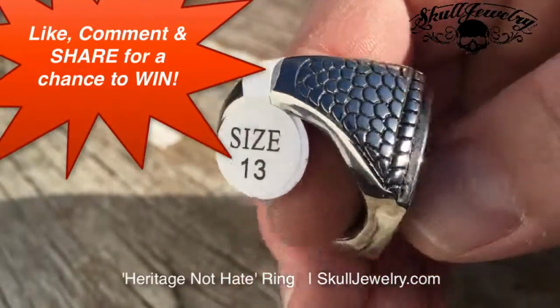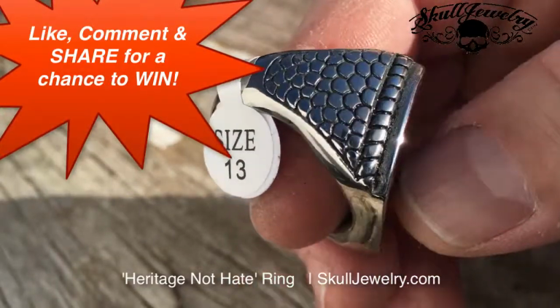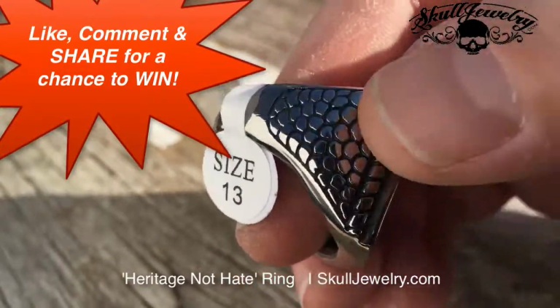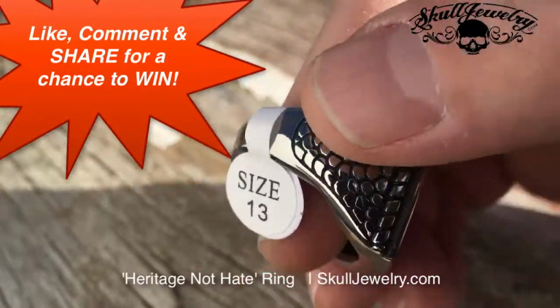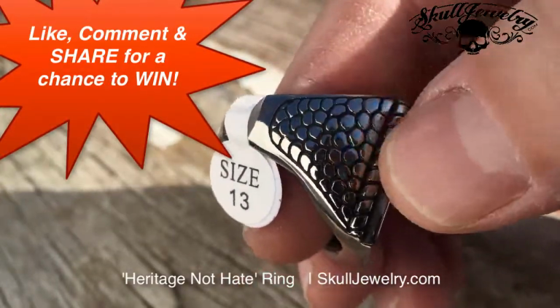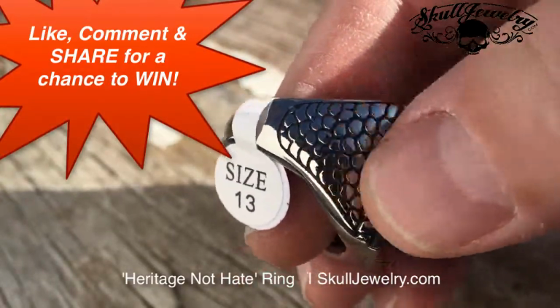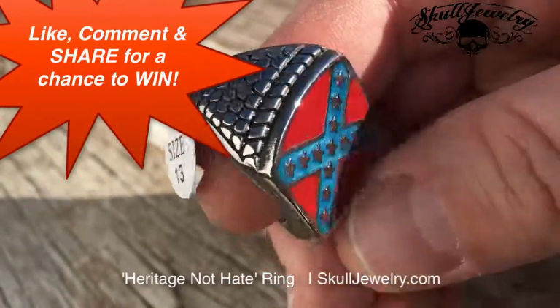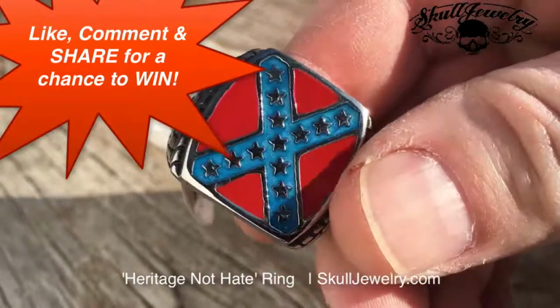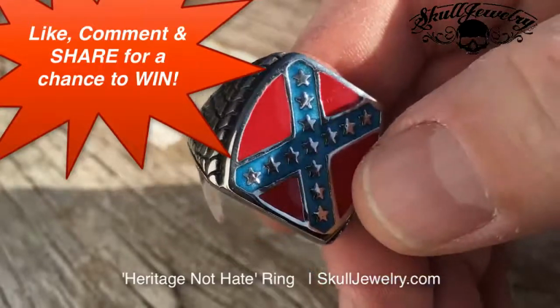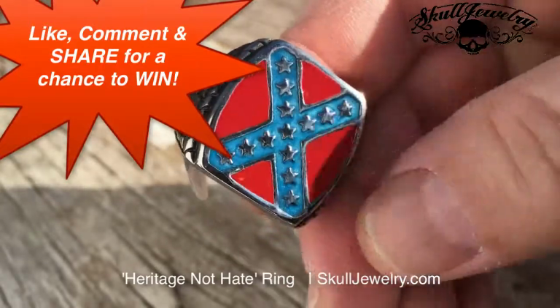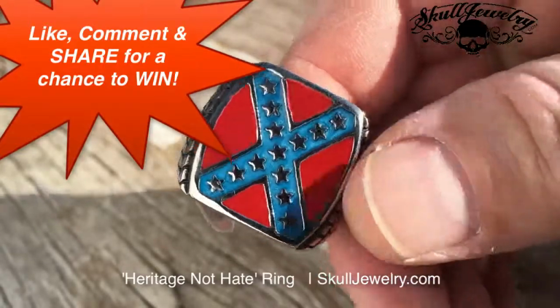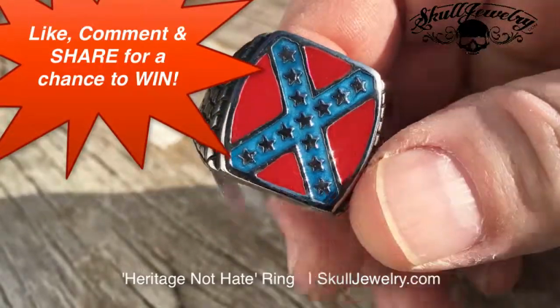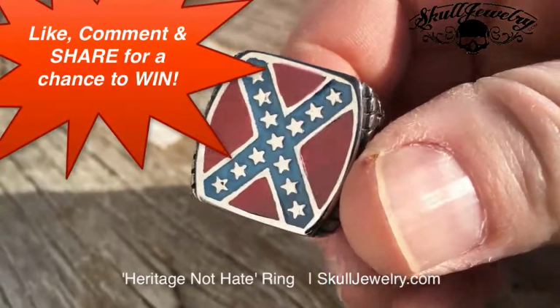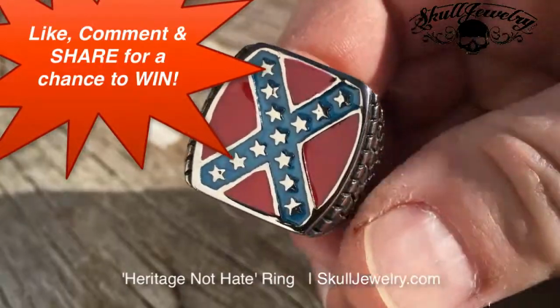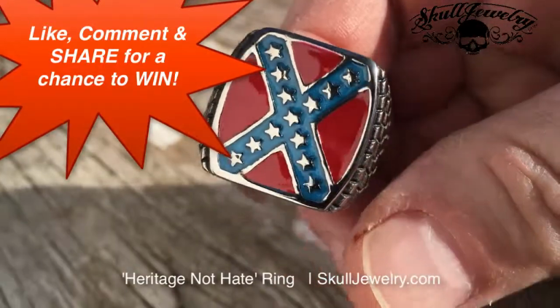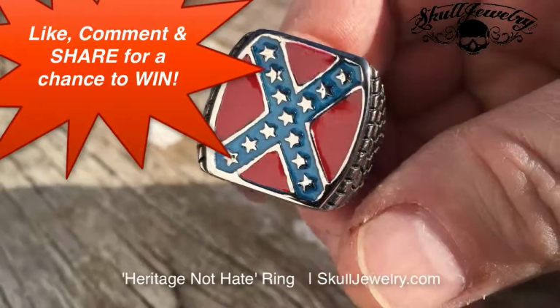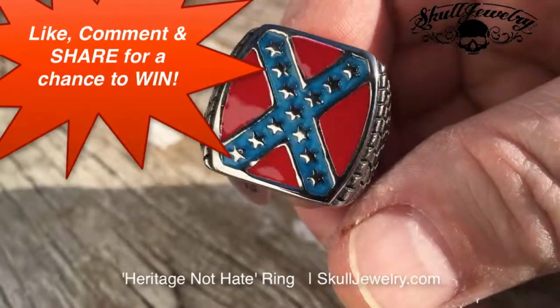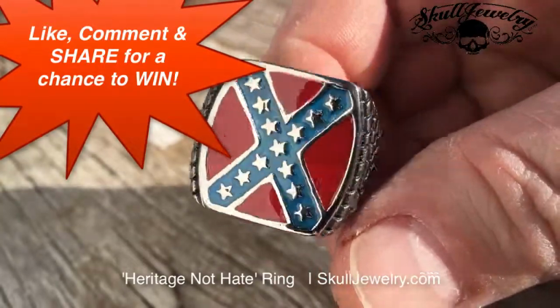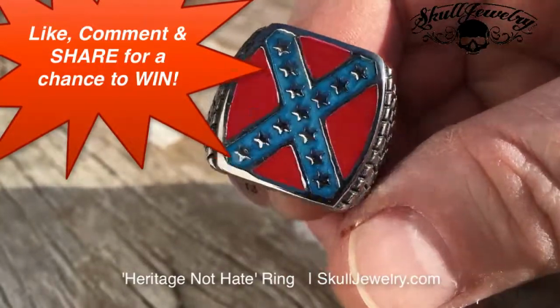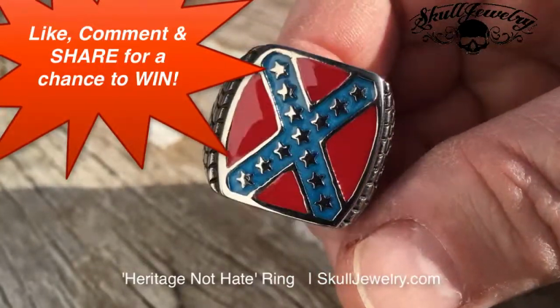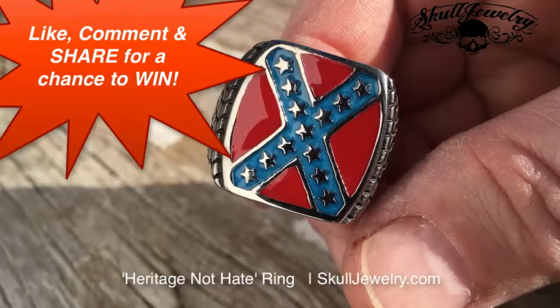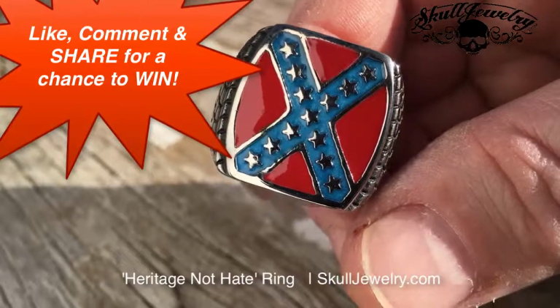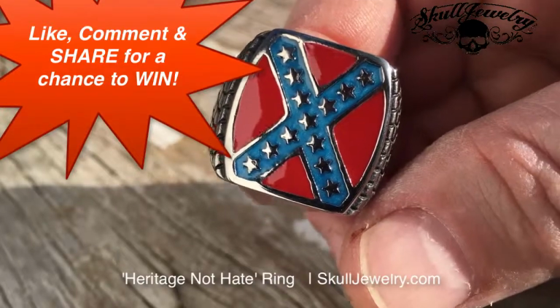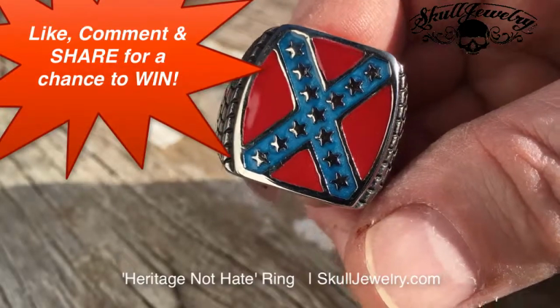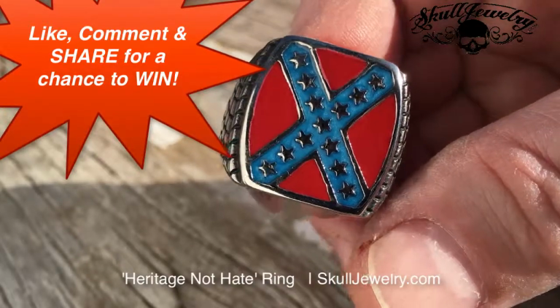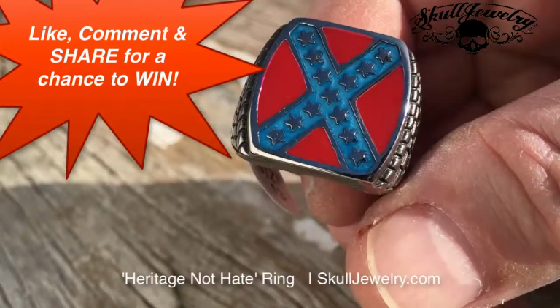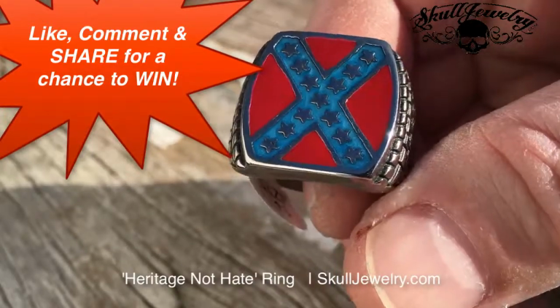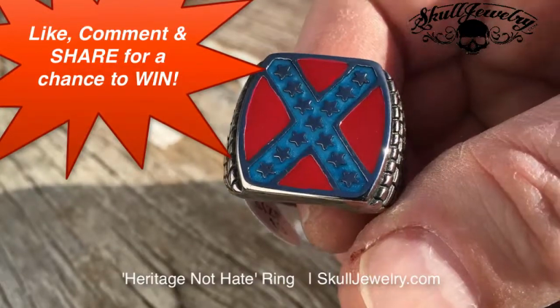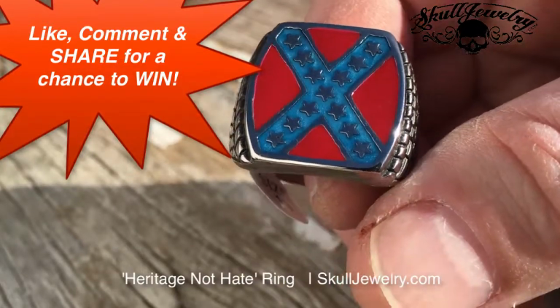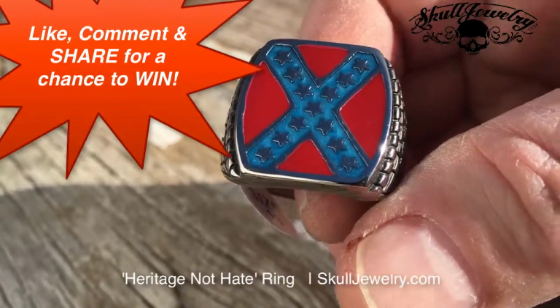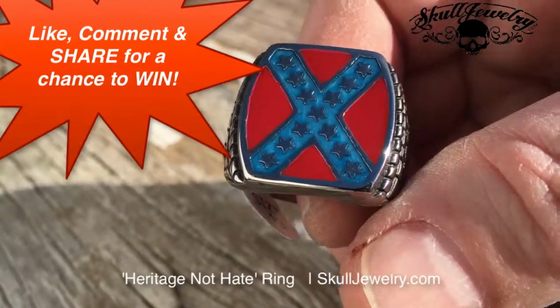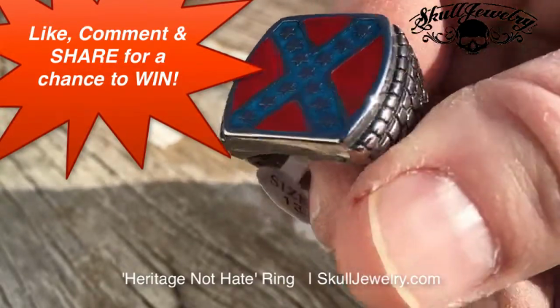This is actually a size 13. It has a nice texture on the side, the red and the blue with the stars. A very nice, heavy, big, bold ring, all made out of stainless steel. It'll never tarnish, virtually impossible to break.